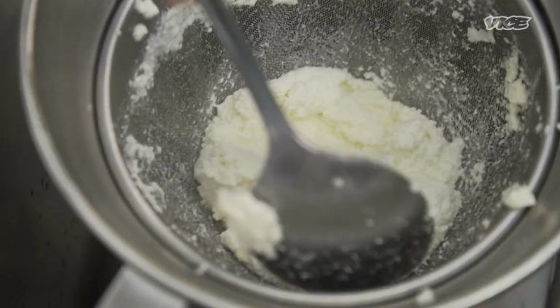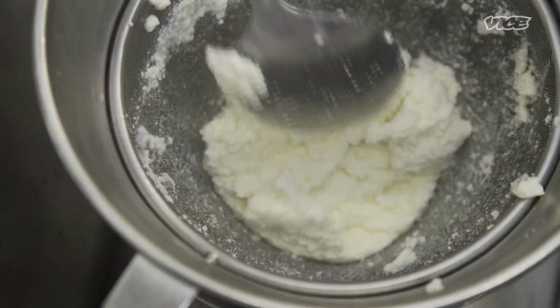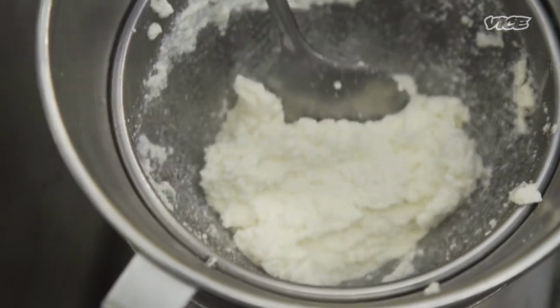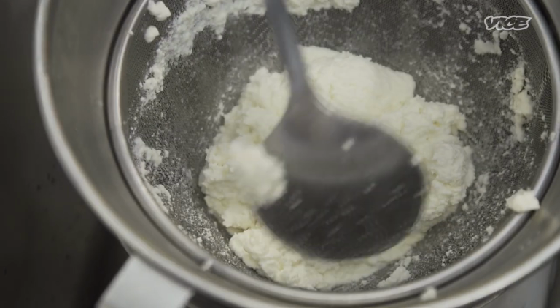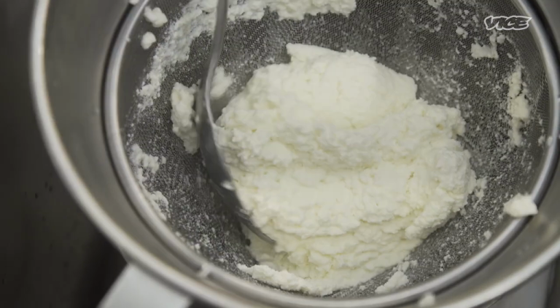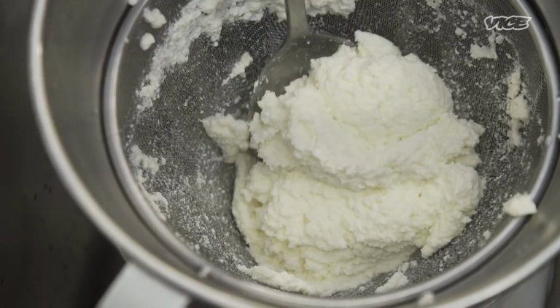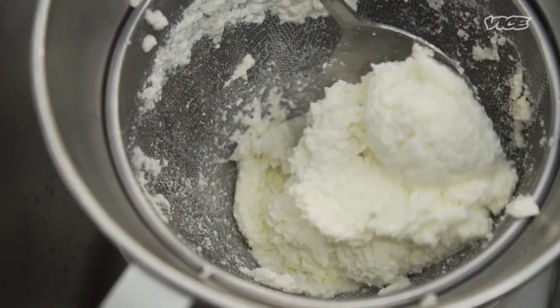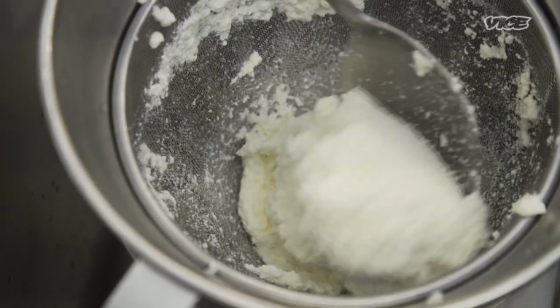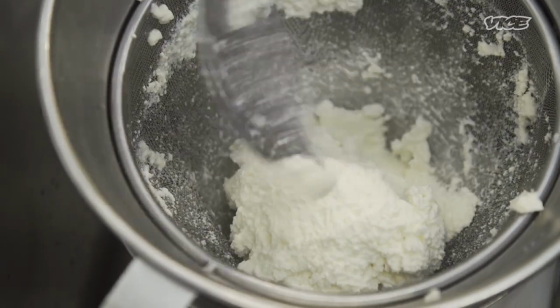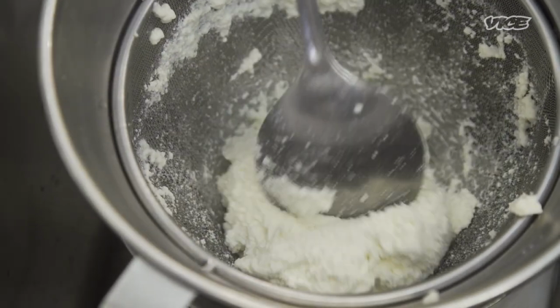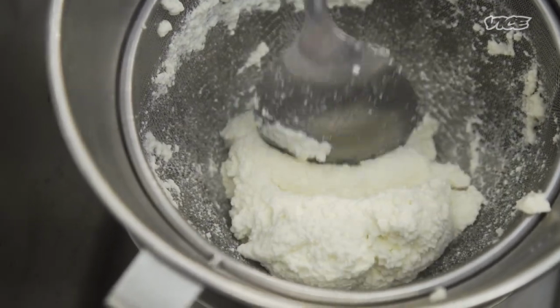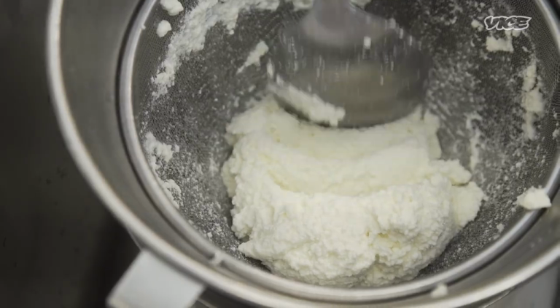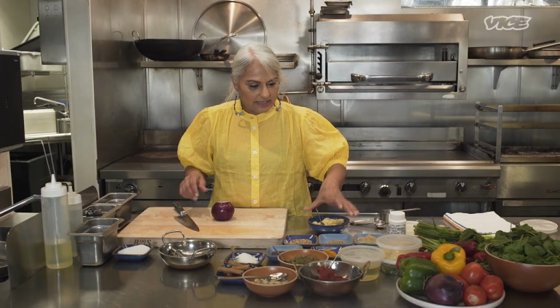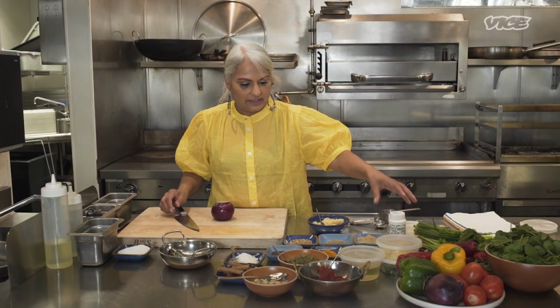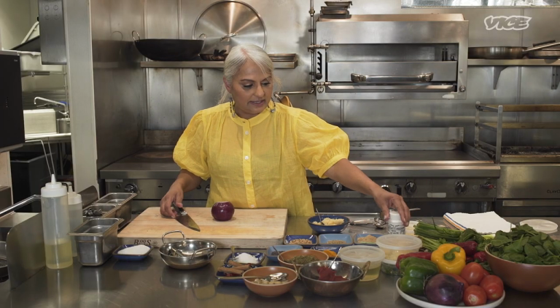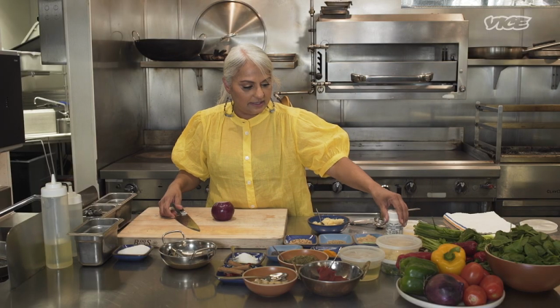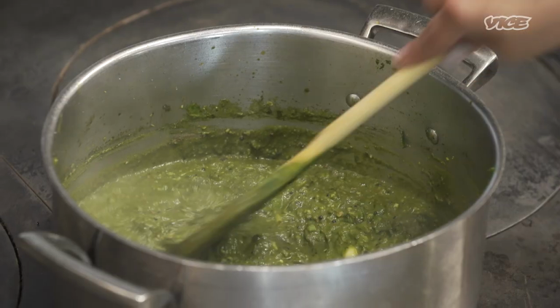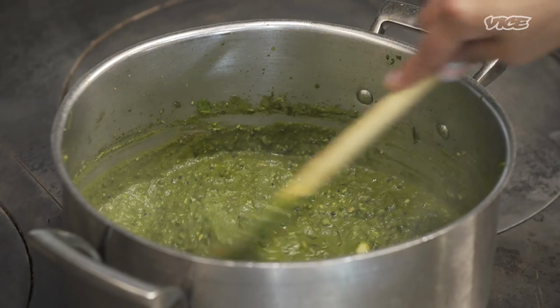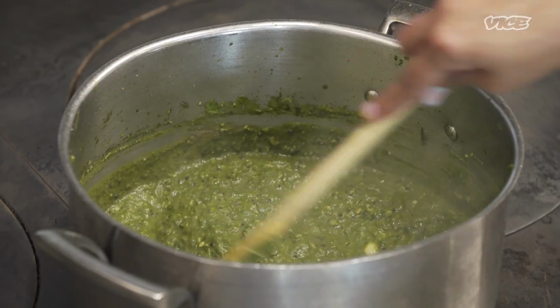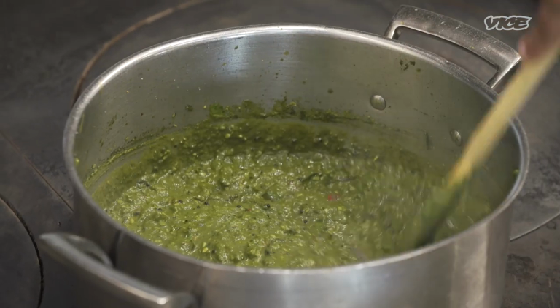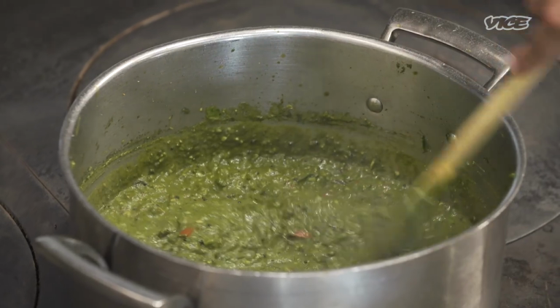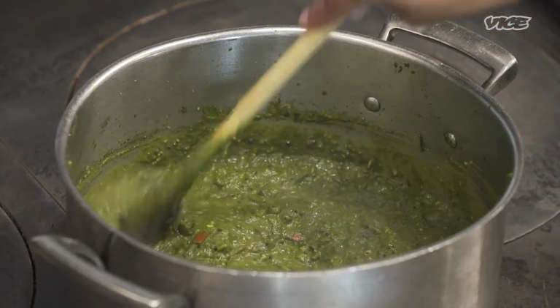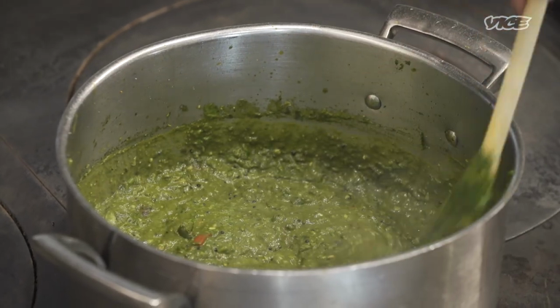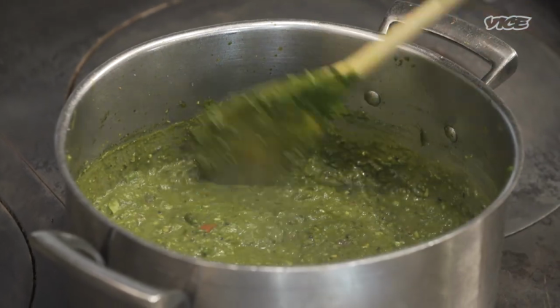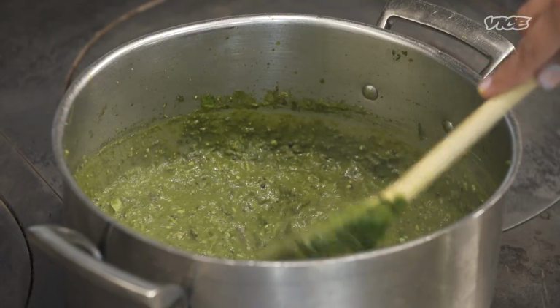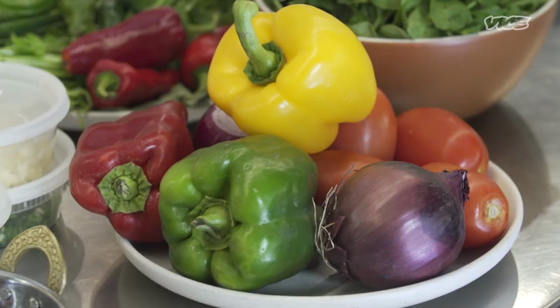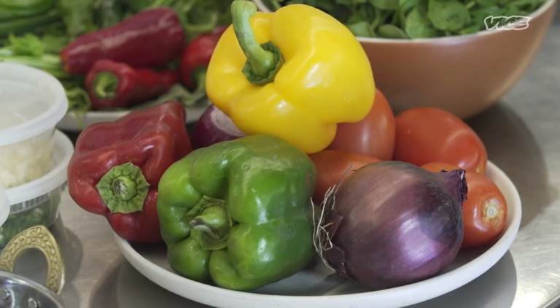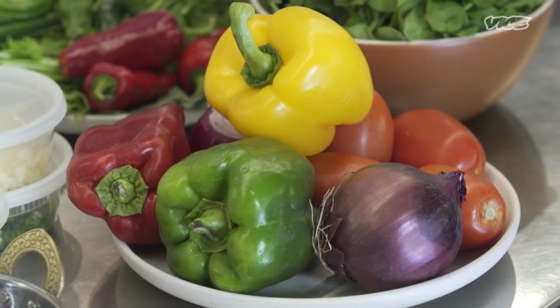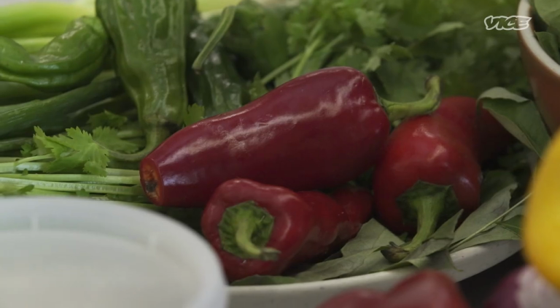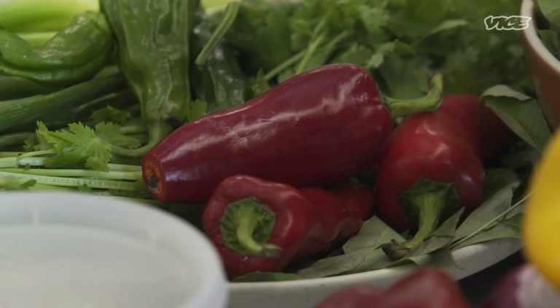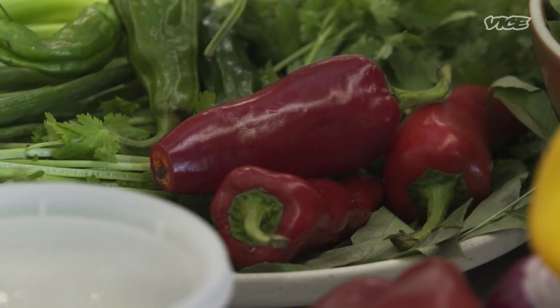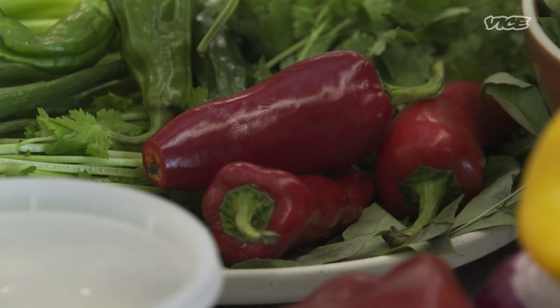We're gonna let it sit as long as we like, till we are ready. We're gonna get ready for our spinach sauce — sweet, sour, spicy, salty, all combined together.